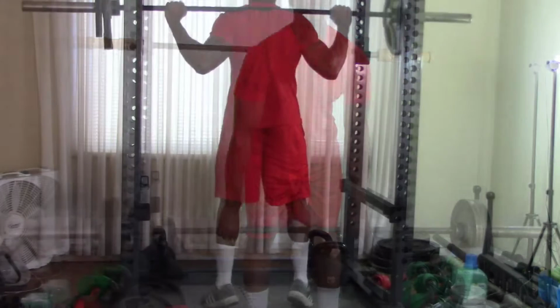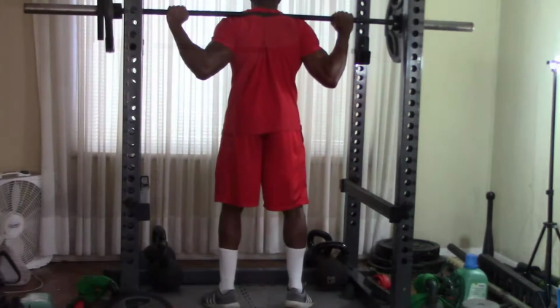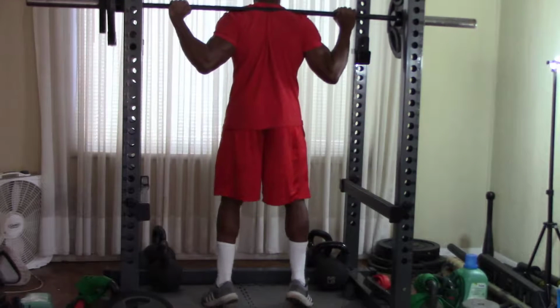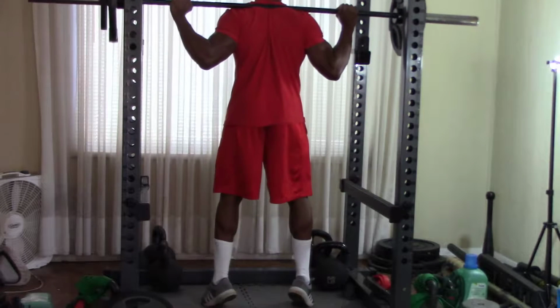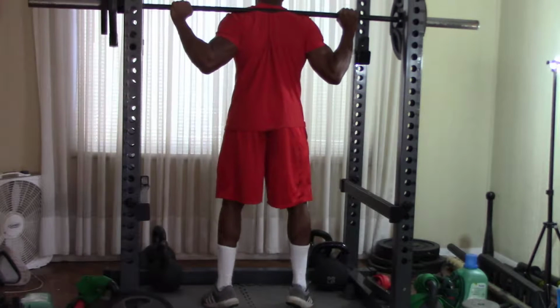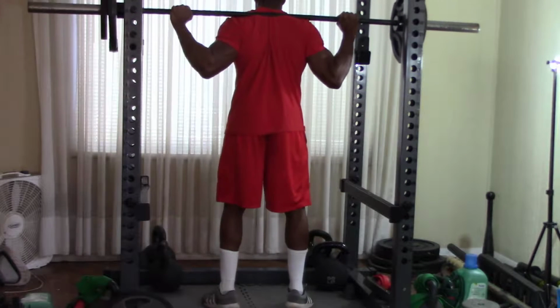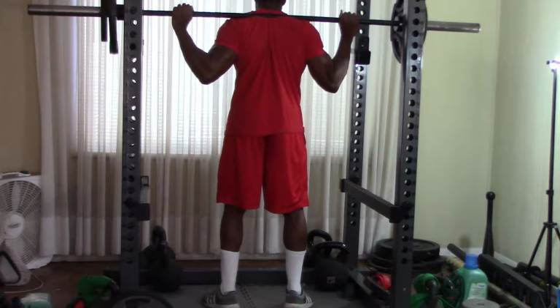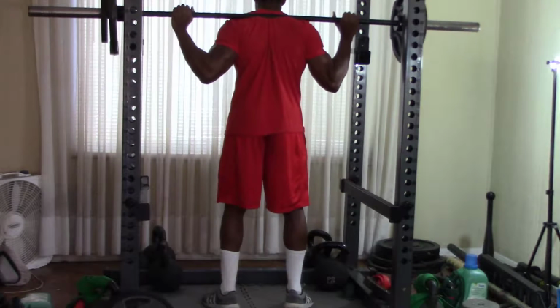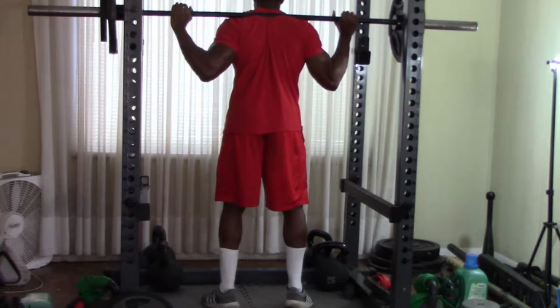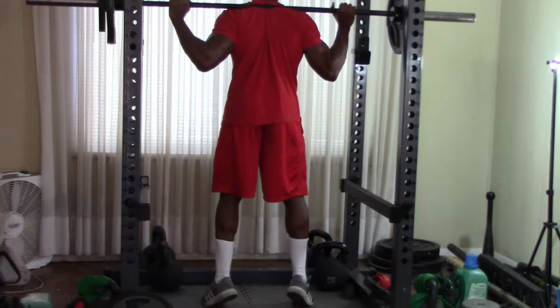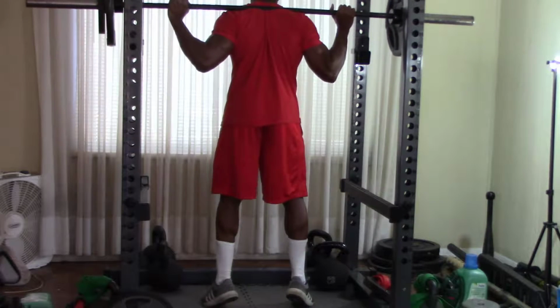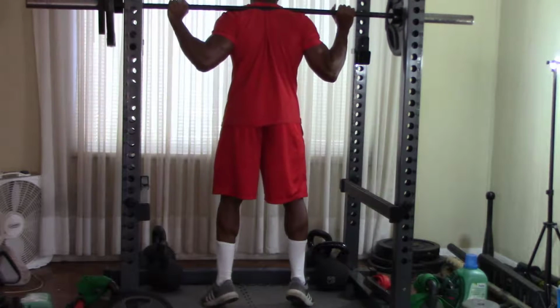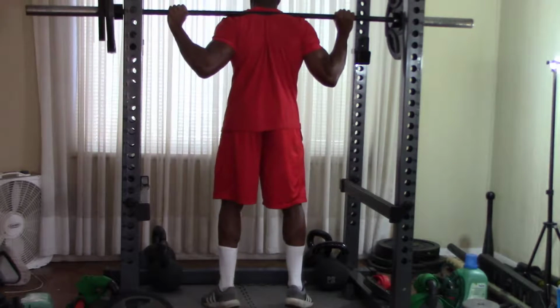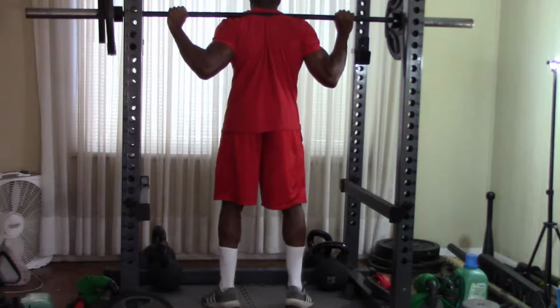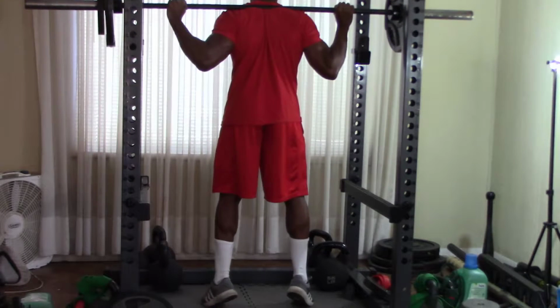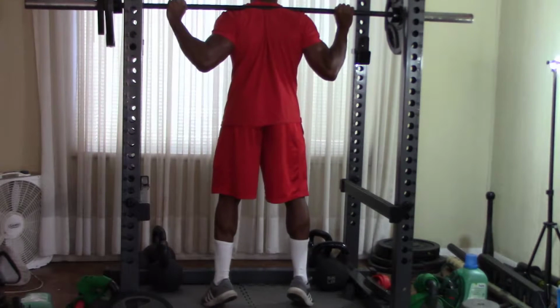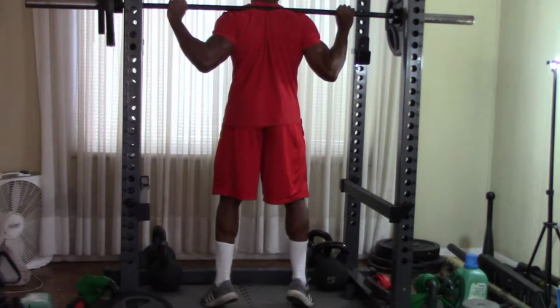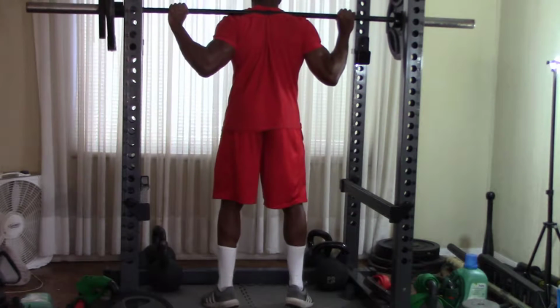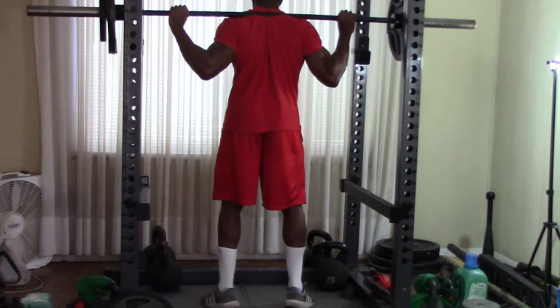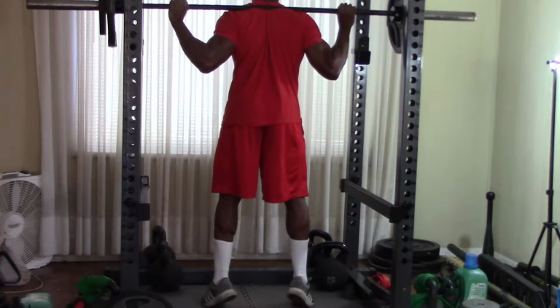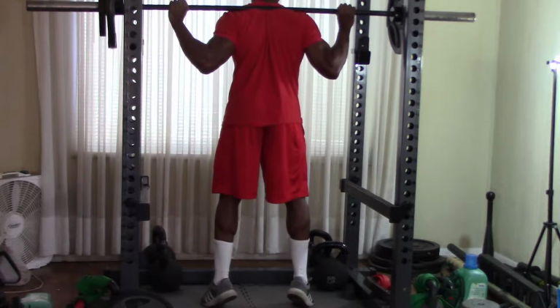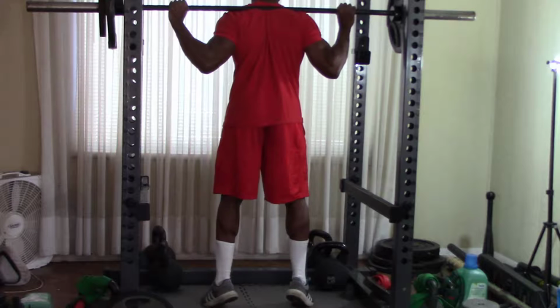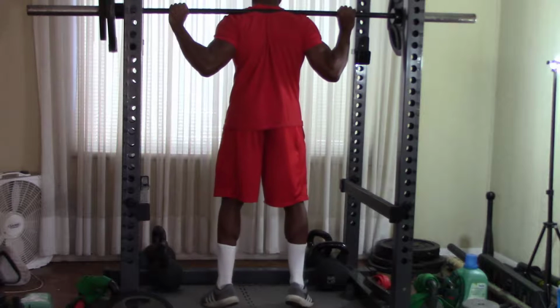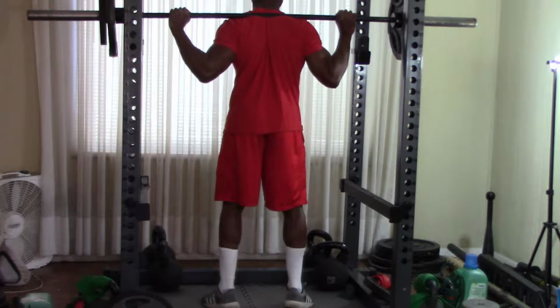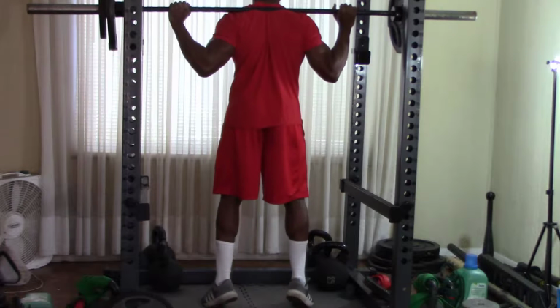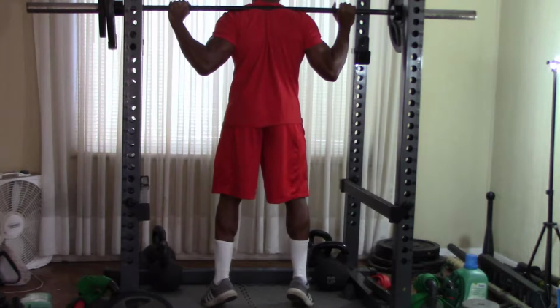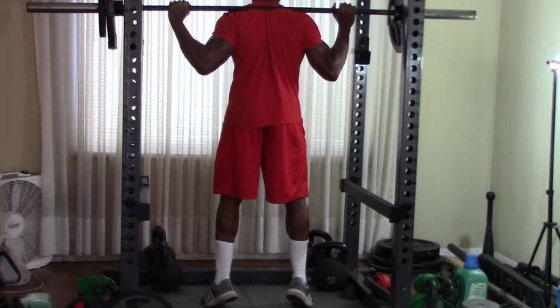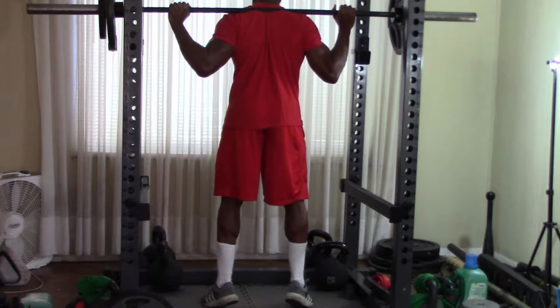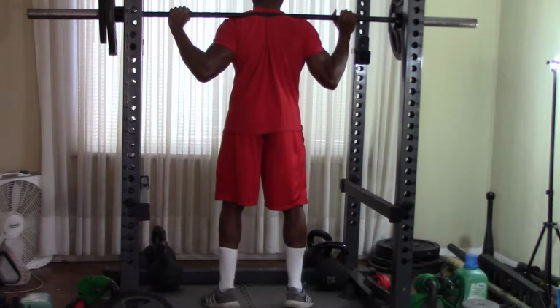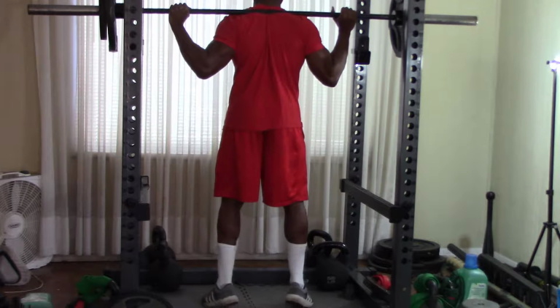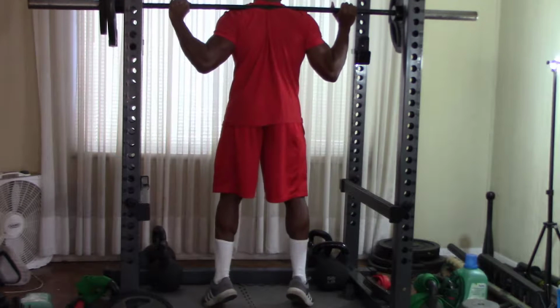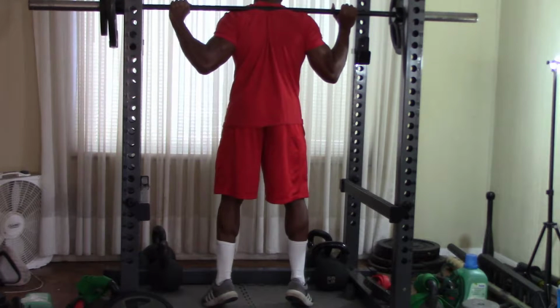The hip bridge, moving through a stiff leg deadlift. You can see they were very lightweight, but with a slight deficit to really get a good stretch in the hamstrings, because I really need to get a good stretch in my hamstrings.